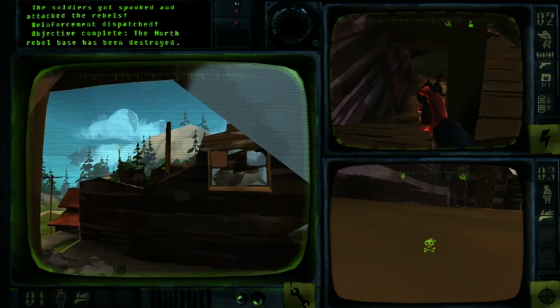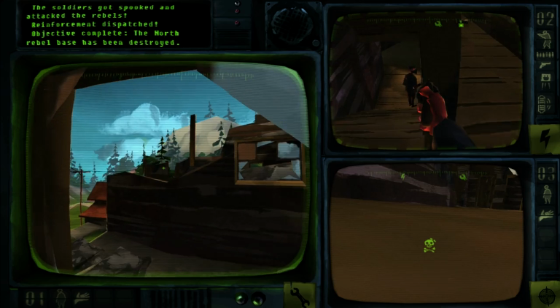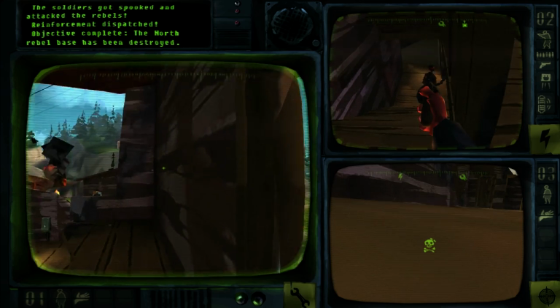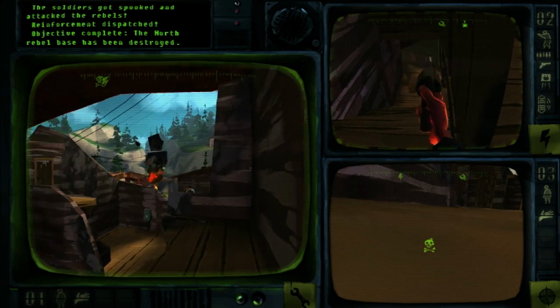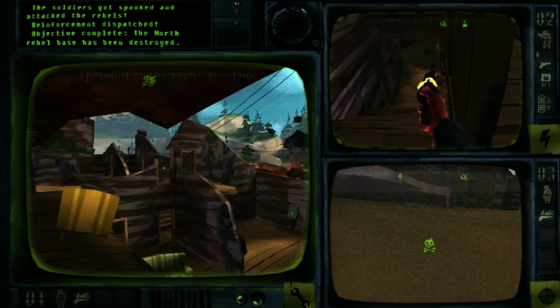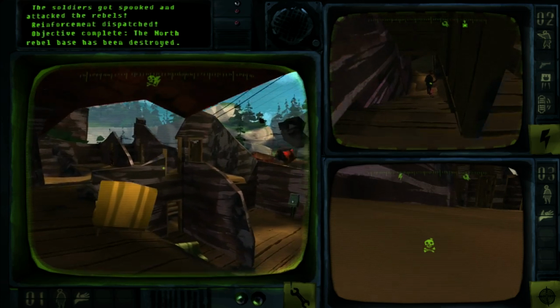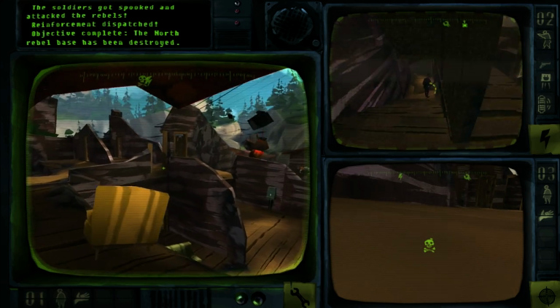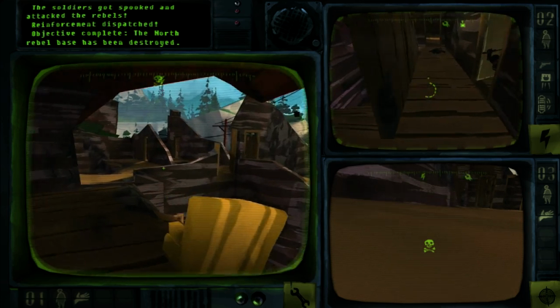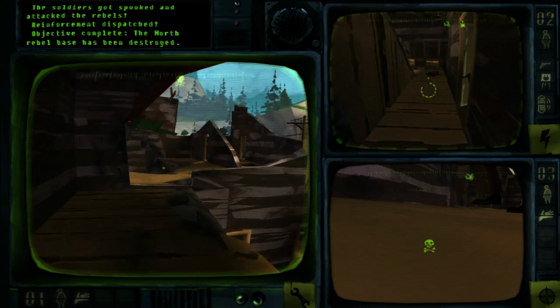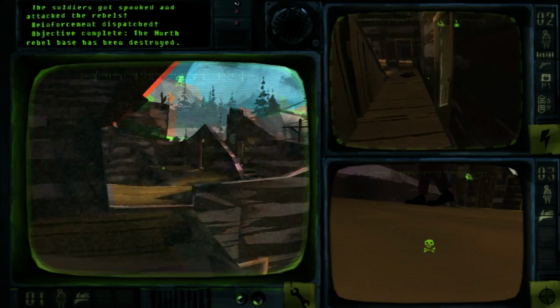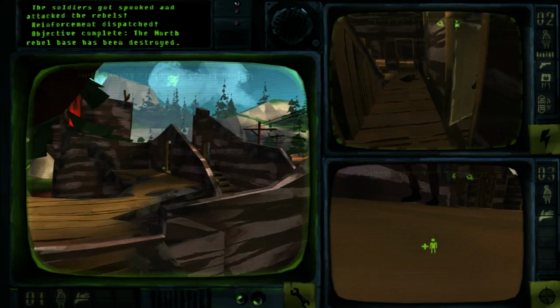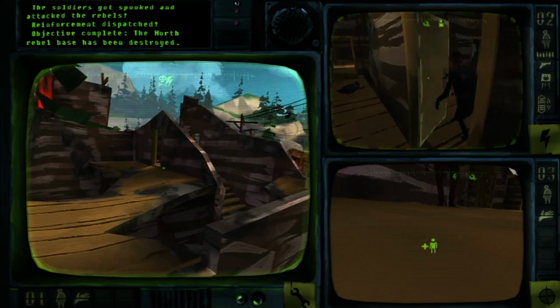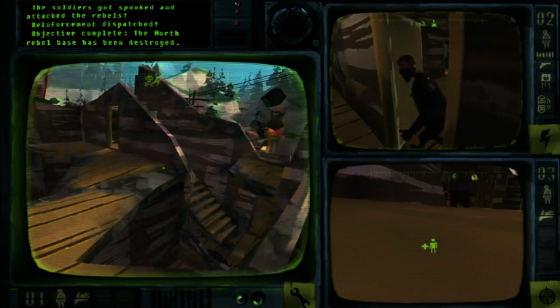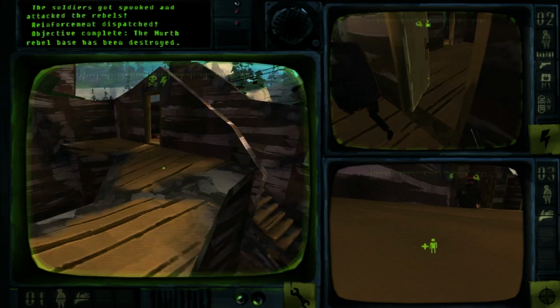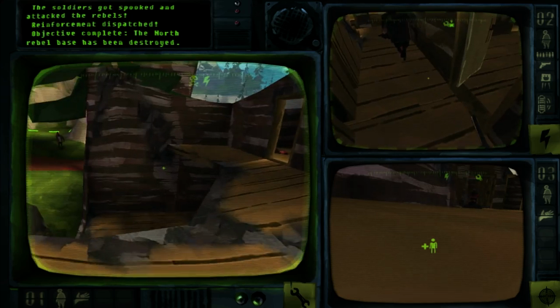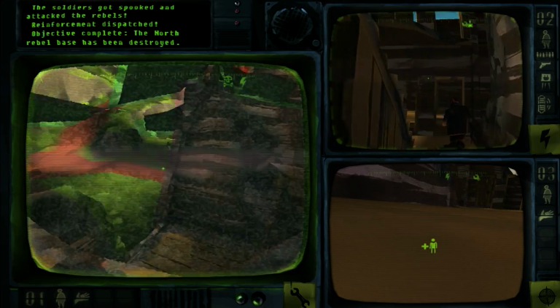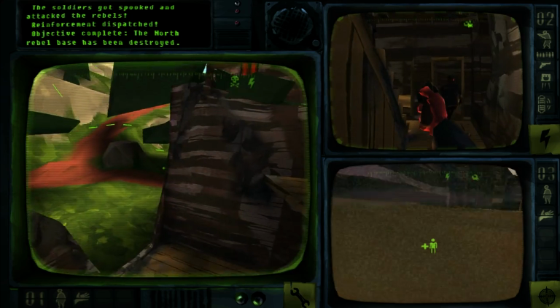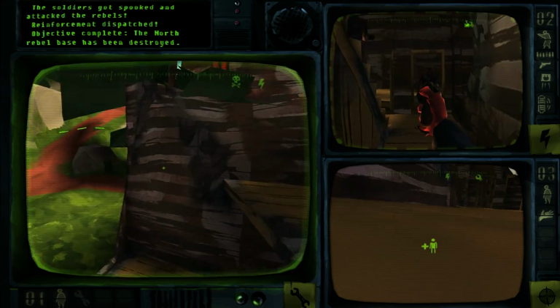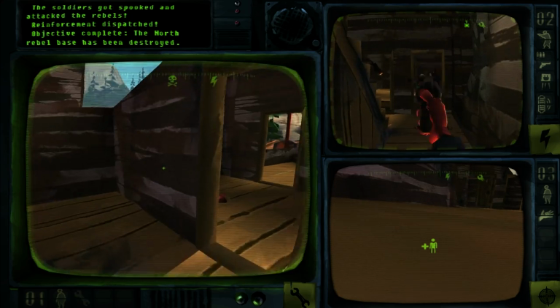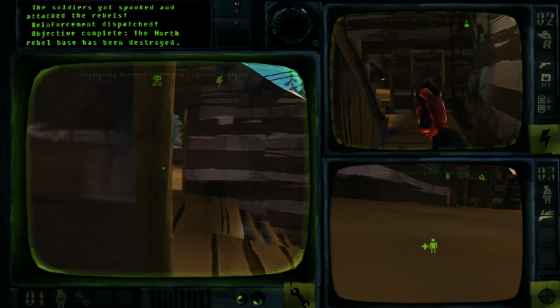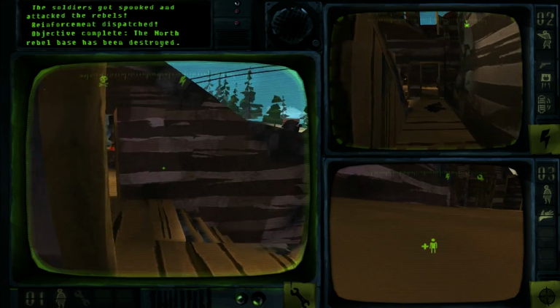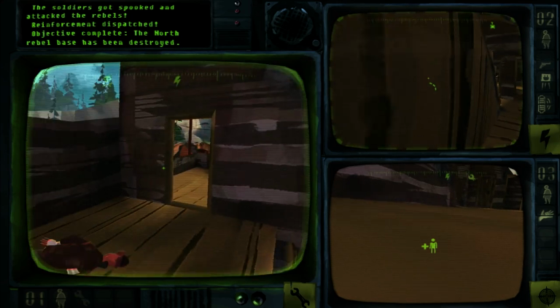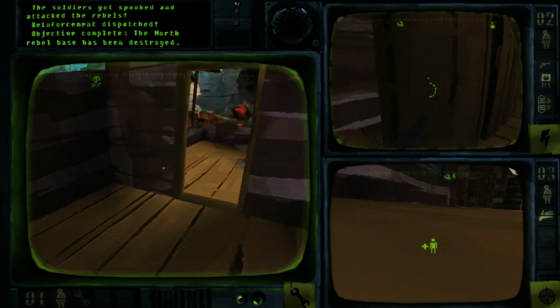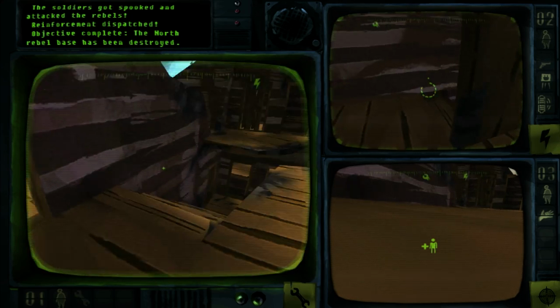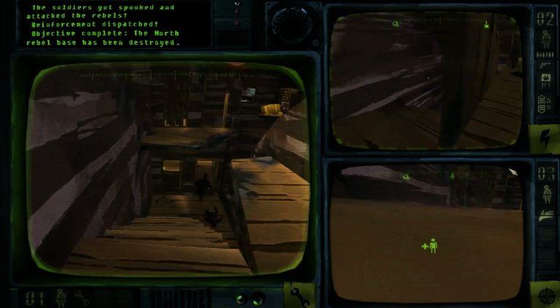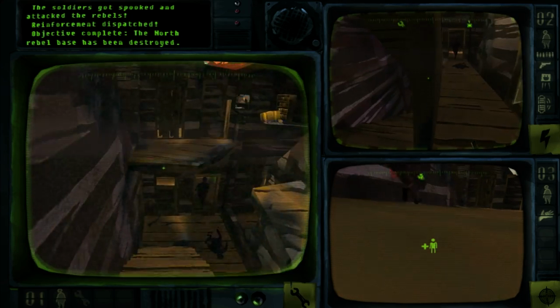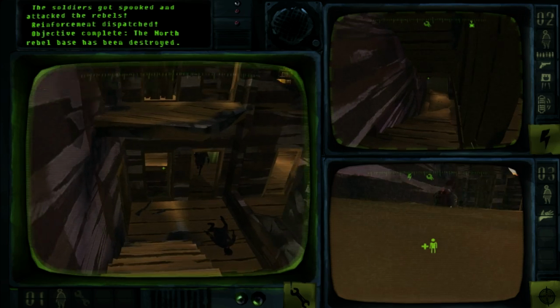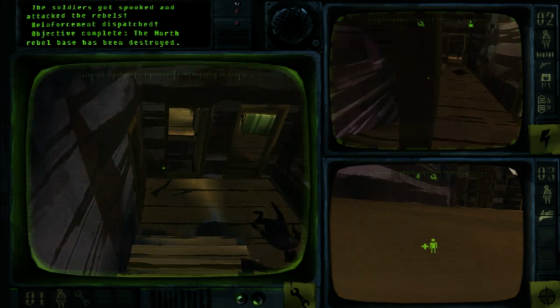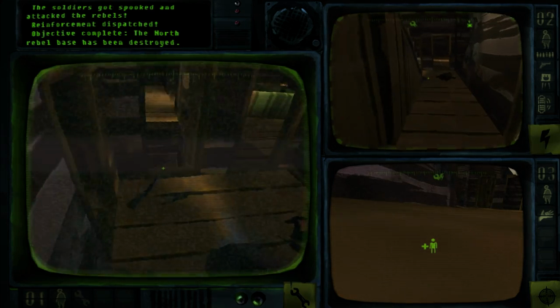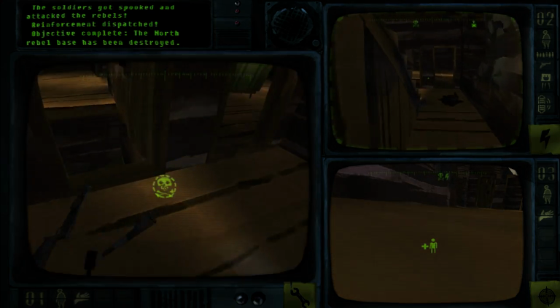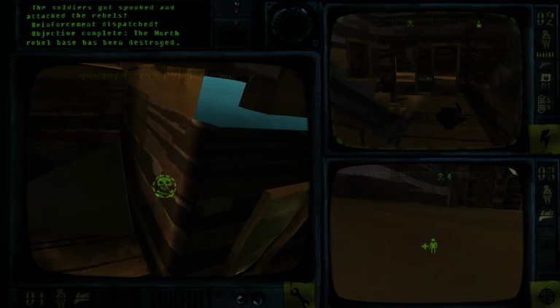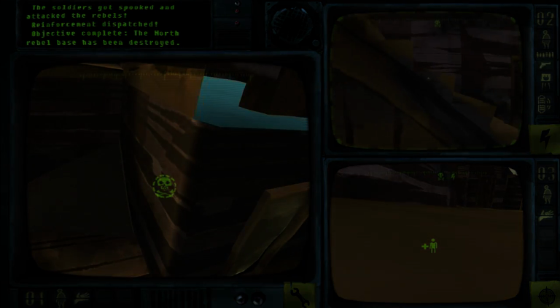Looks like we destroyed one of the rebel headquarters — that should take some of the pressure off. Thanks for taking a look at Signal Ops, we hope you enjoyed it. Visit our website for weekly progress updates and inside information. See you next time.